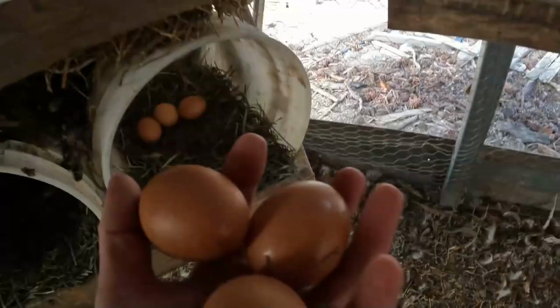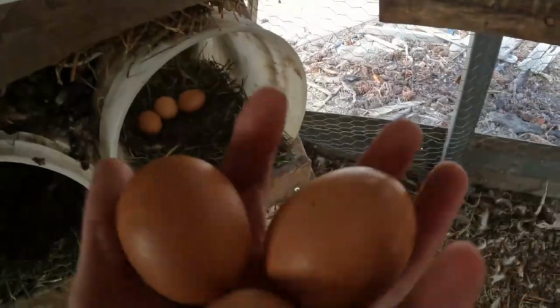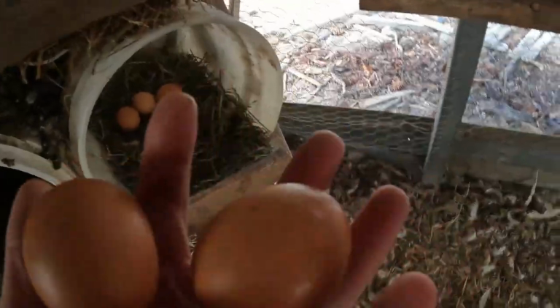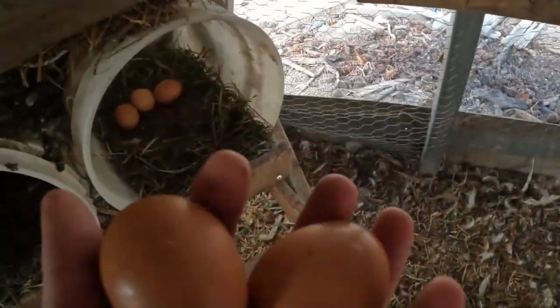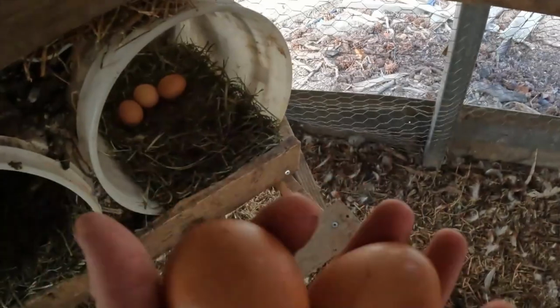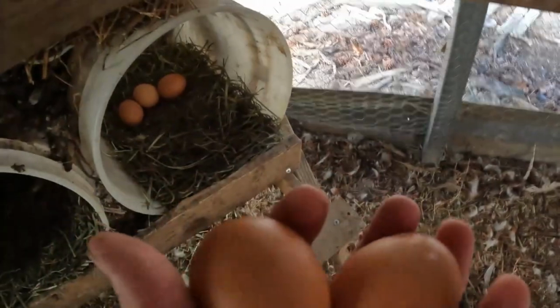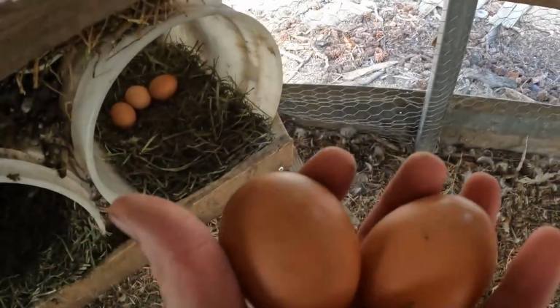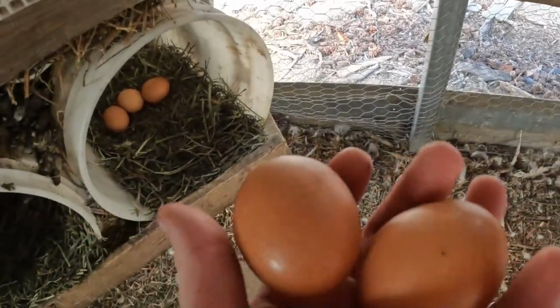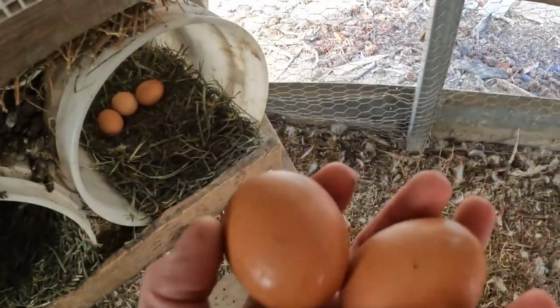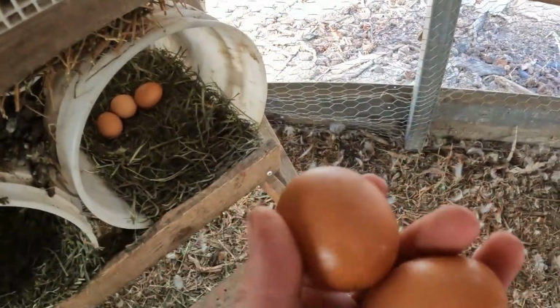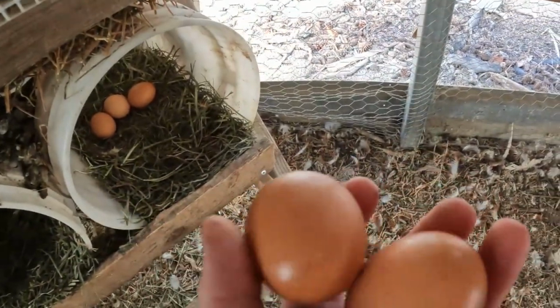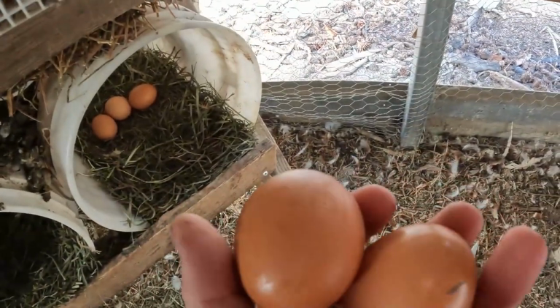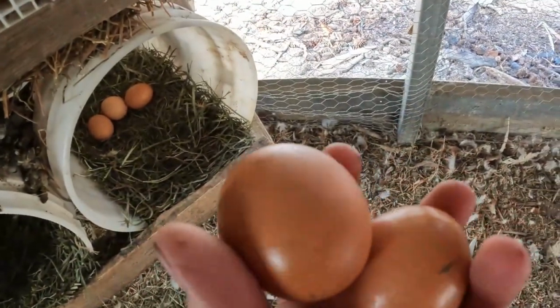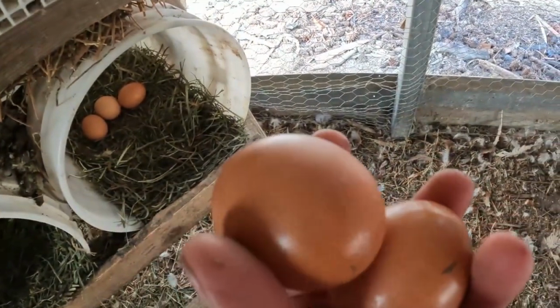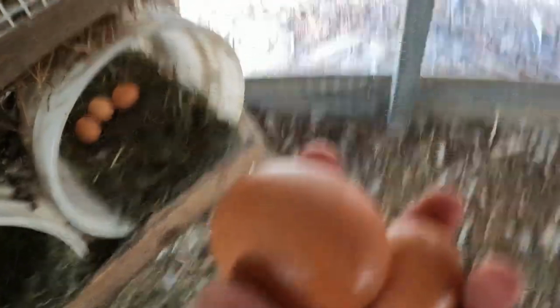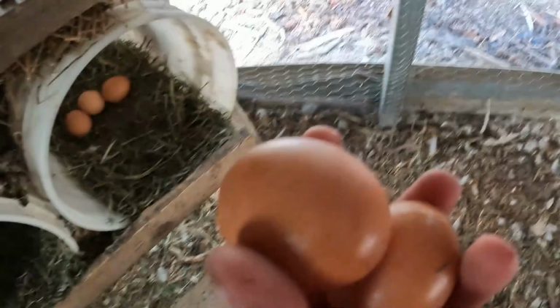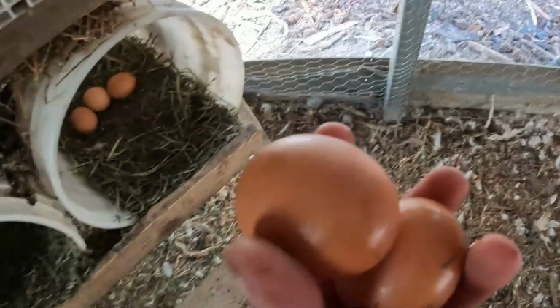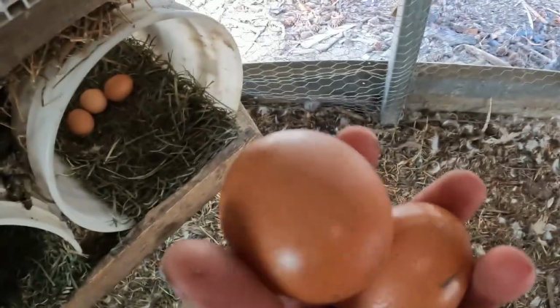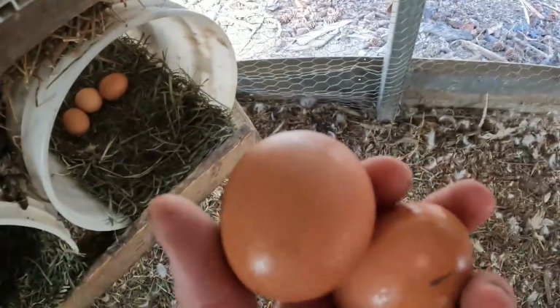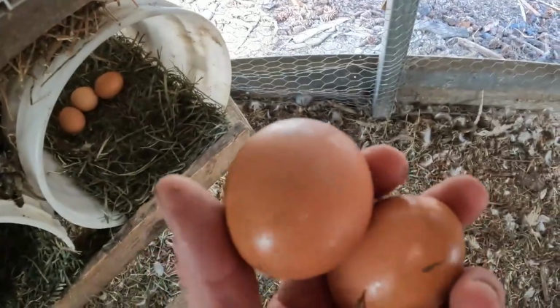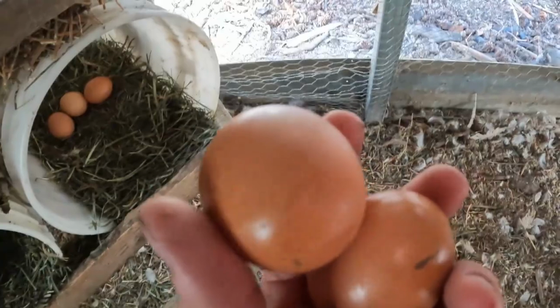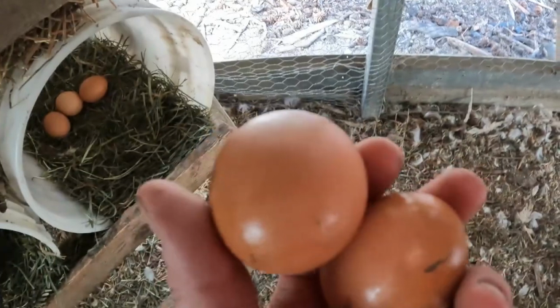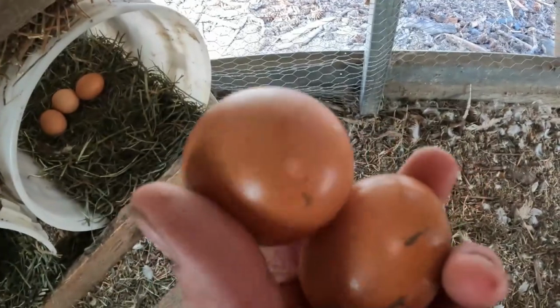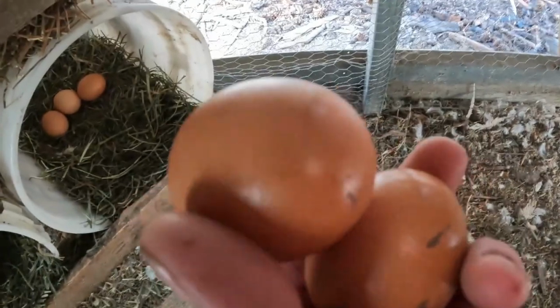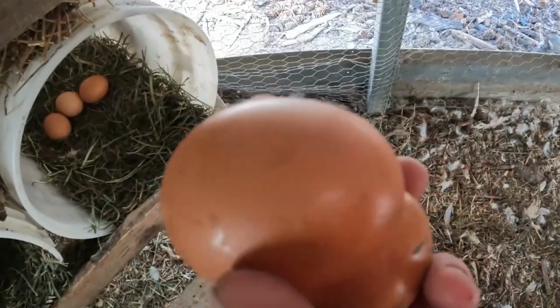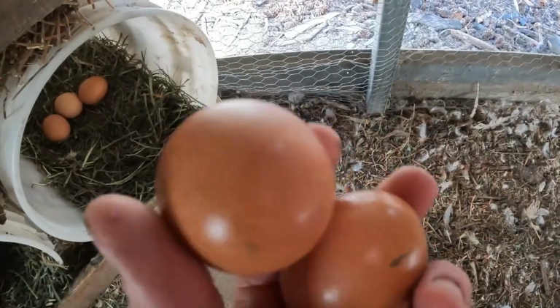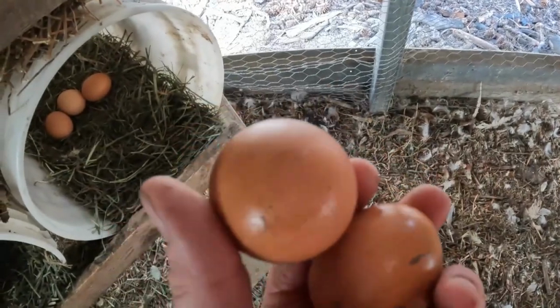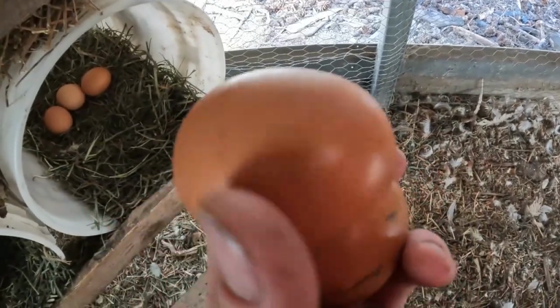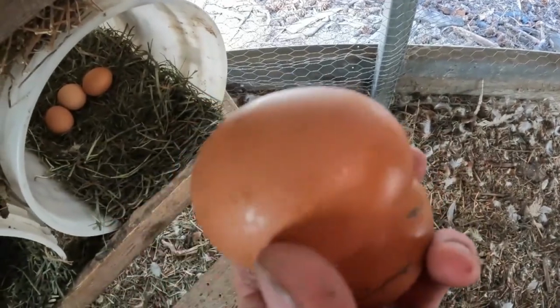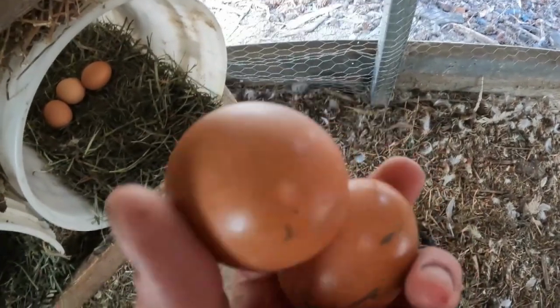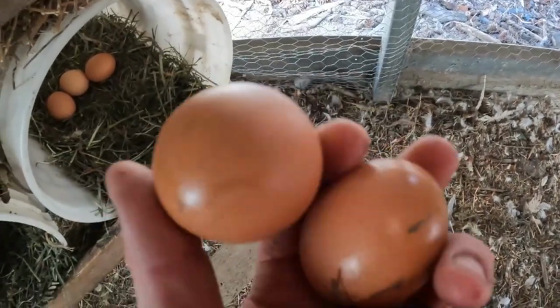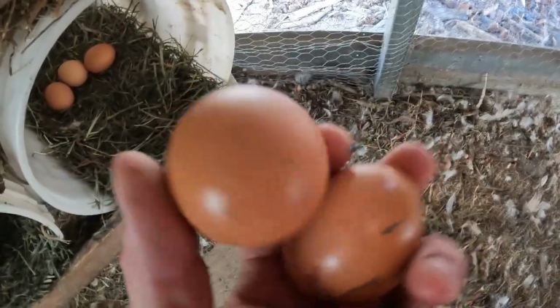You can see we either have an egg eater or it's from hens laying on them, because there was a broken egg in there — this surface is shiny from the egg yolk on it.